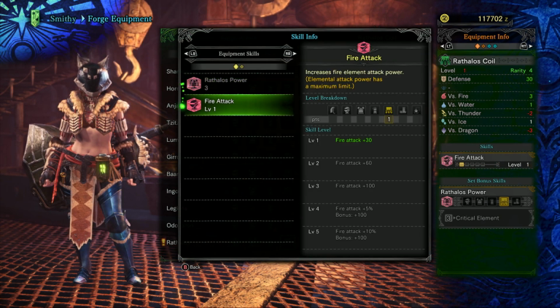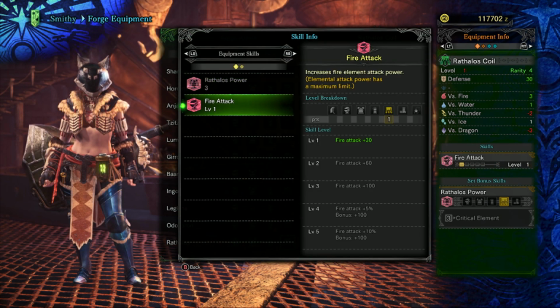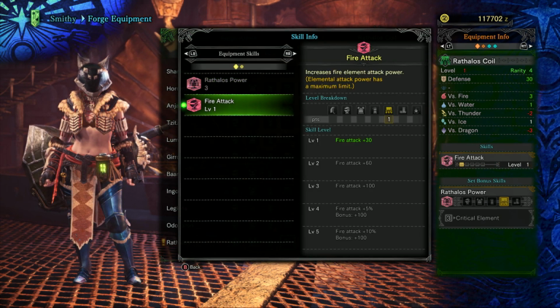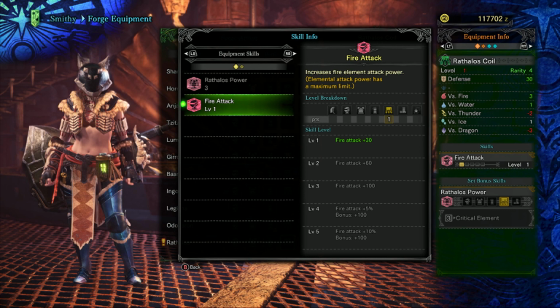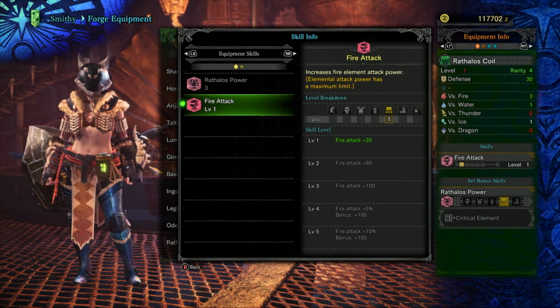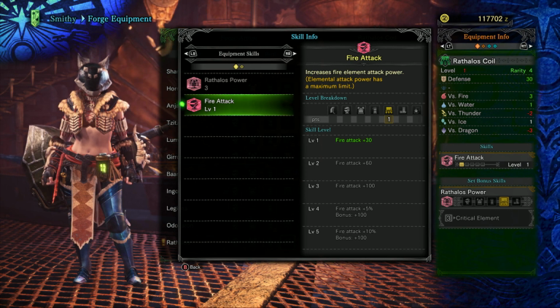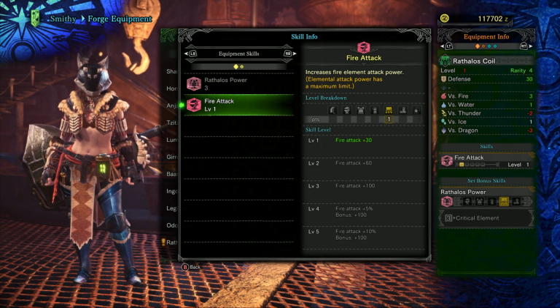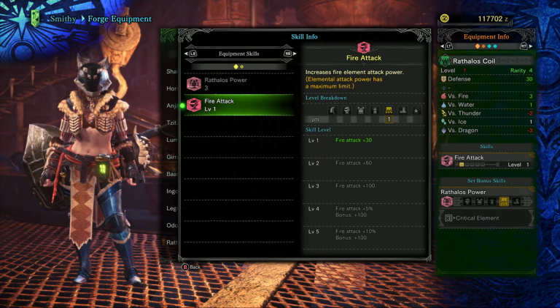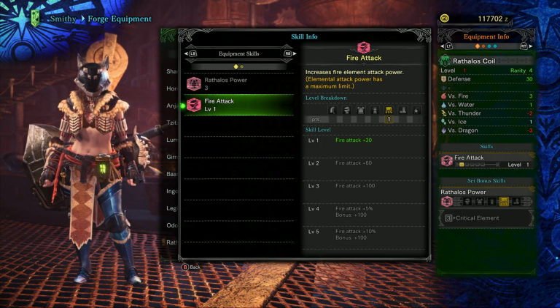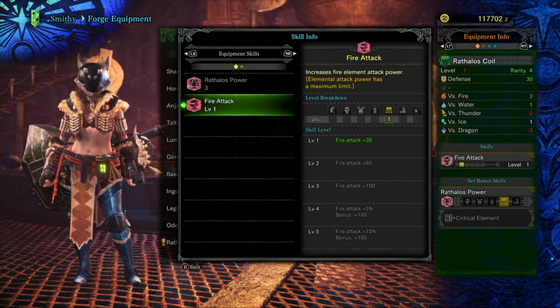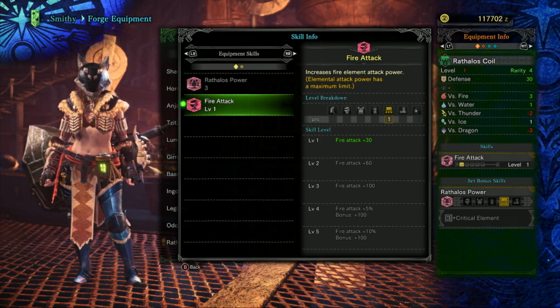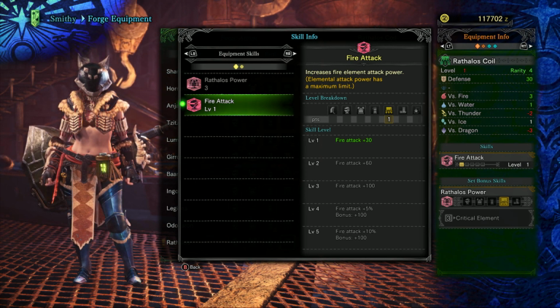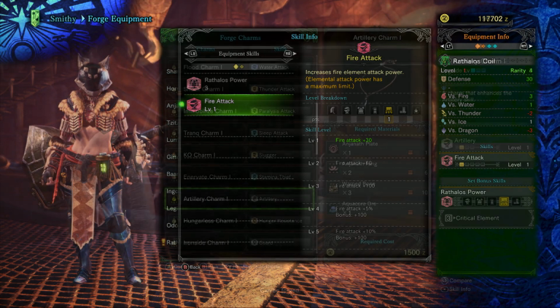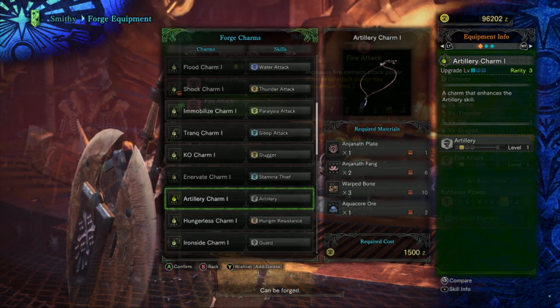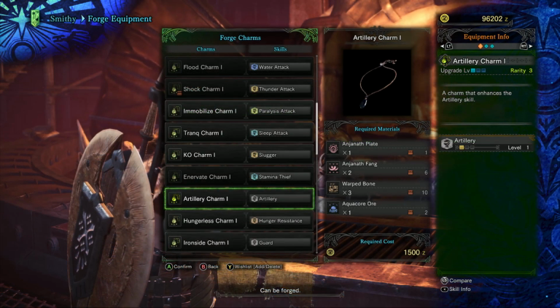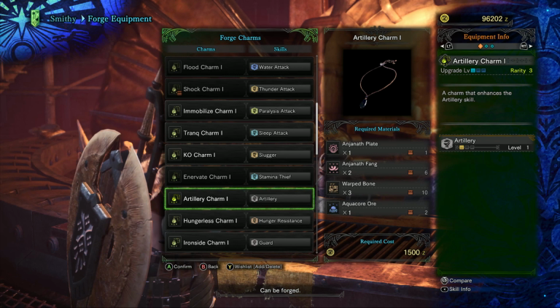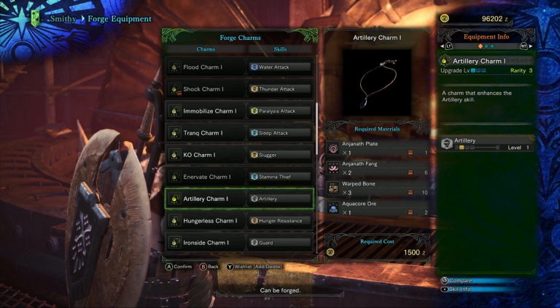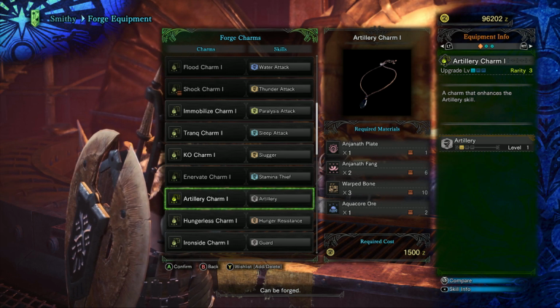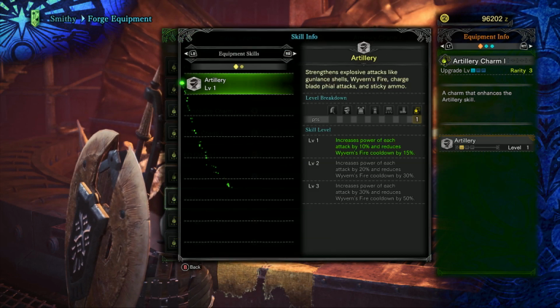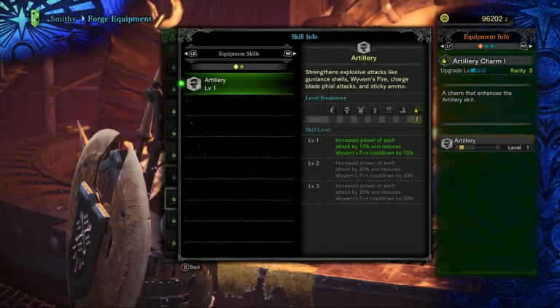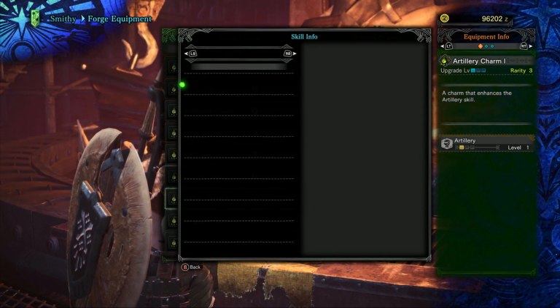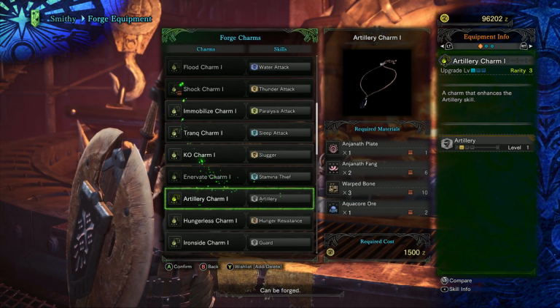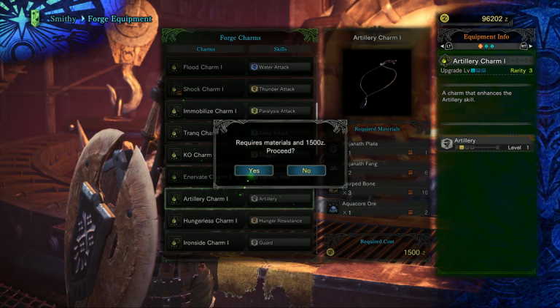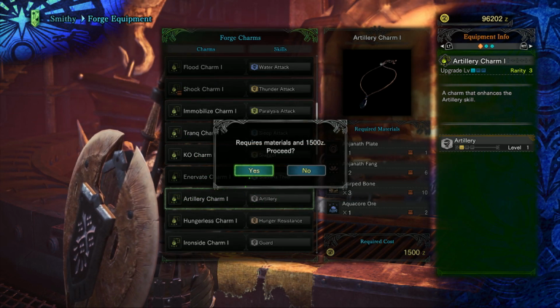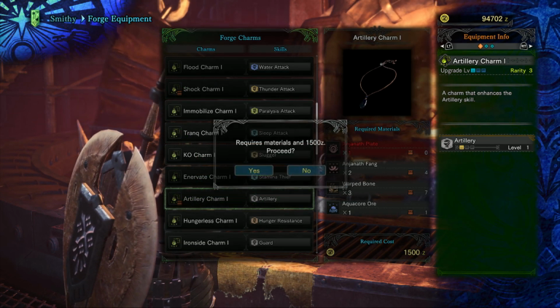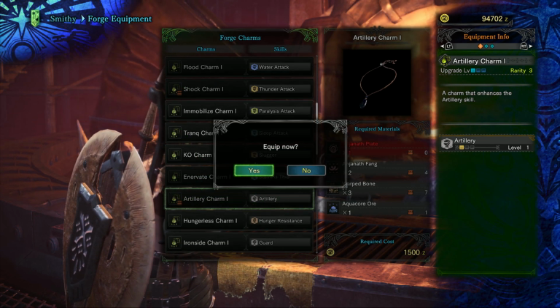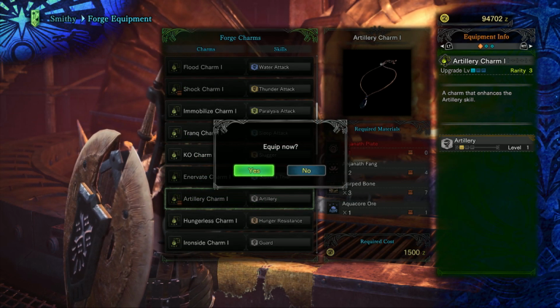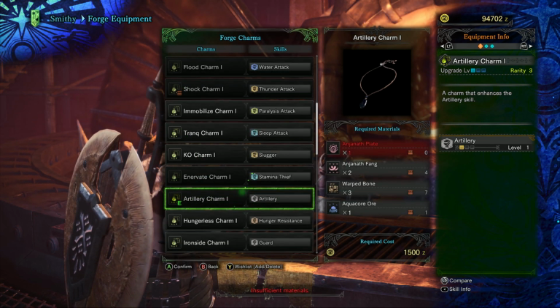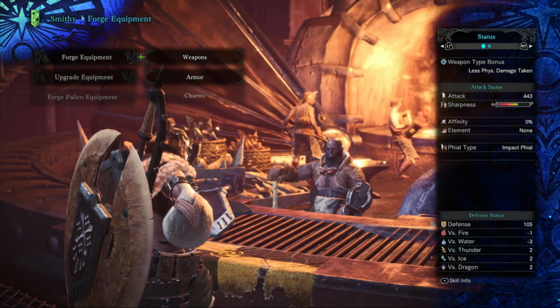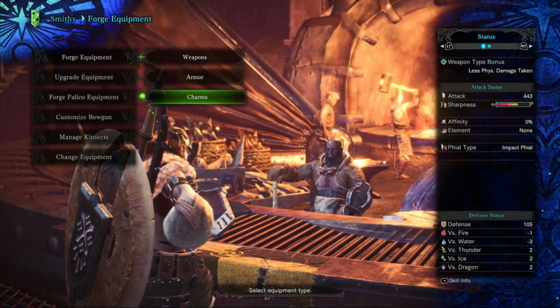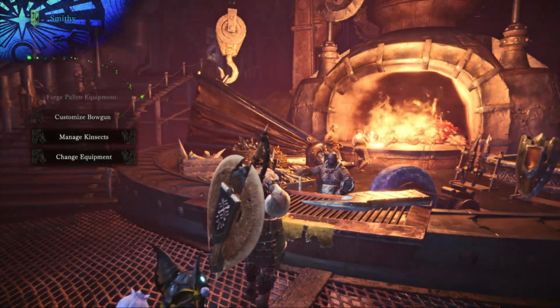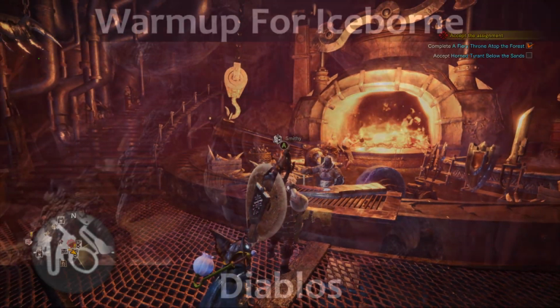Finally, the Rathalos coil will pair nicely with our fire bow, or any other fire weapon for that matter. Also, while sorting through, I noticed we can actually make the artillery charm. If you're using the Gunlance or Charge Blade, definitely make sure you've picked this one up by now.